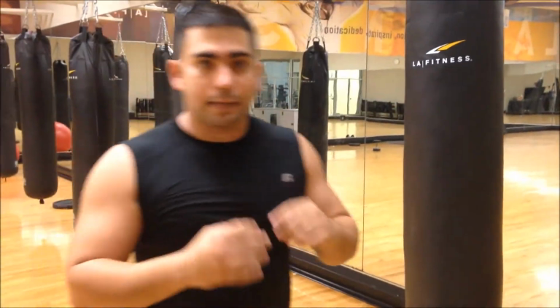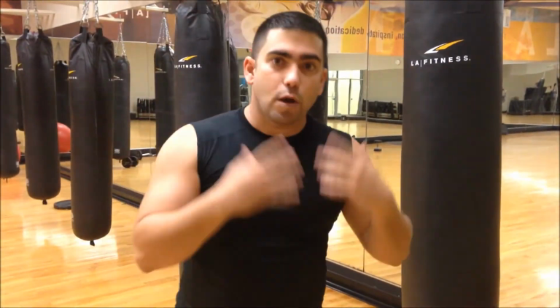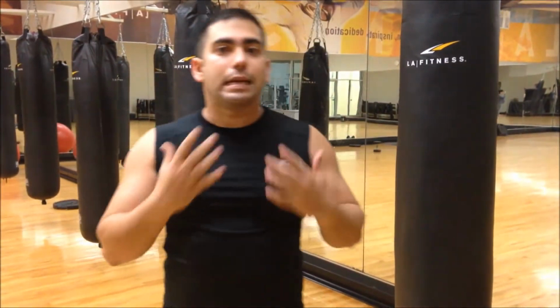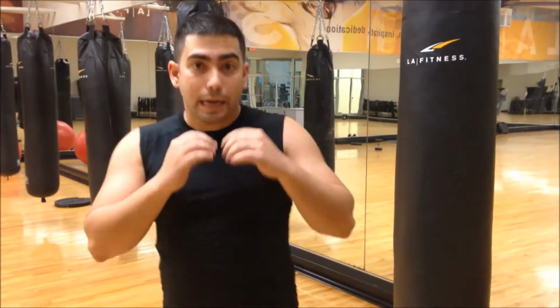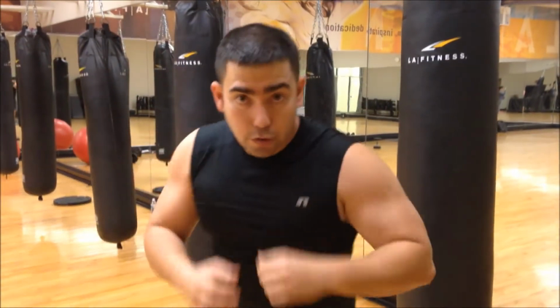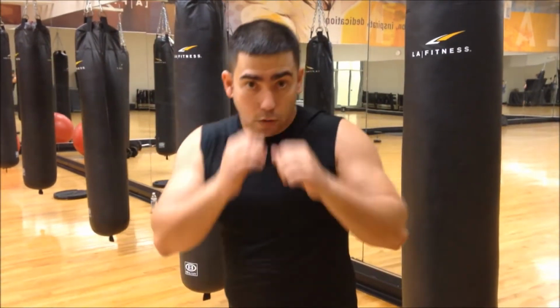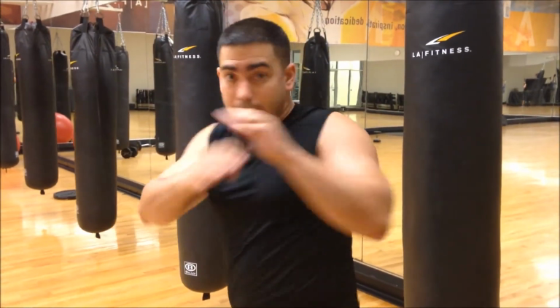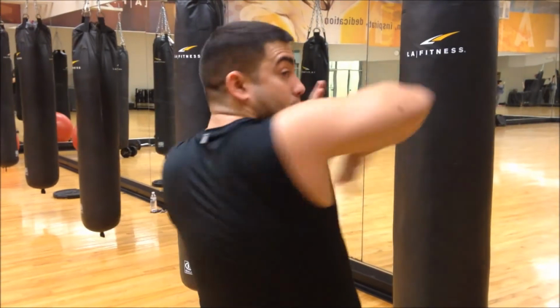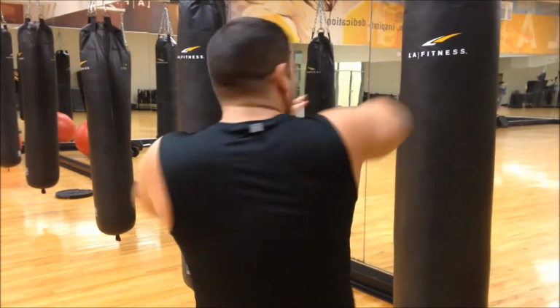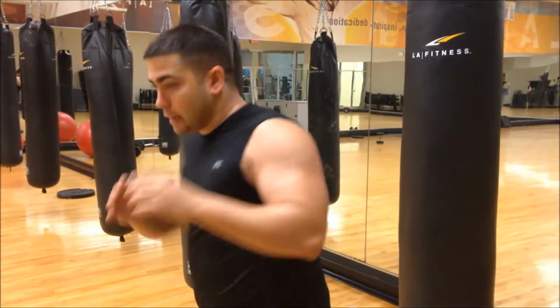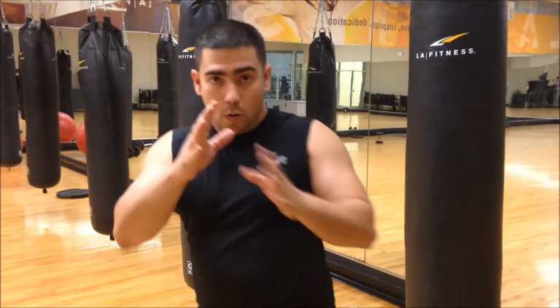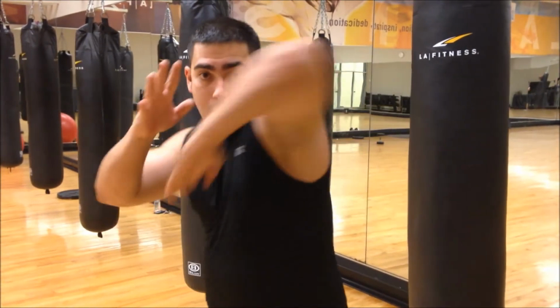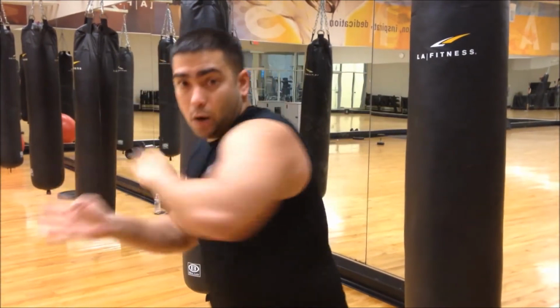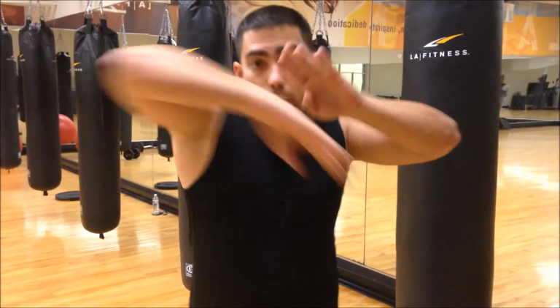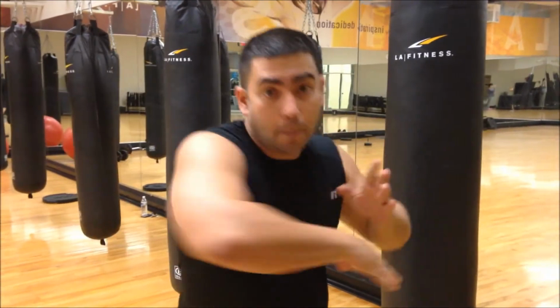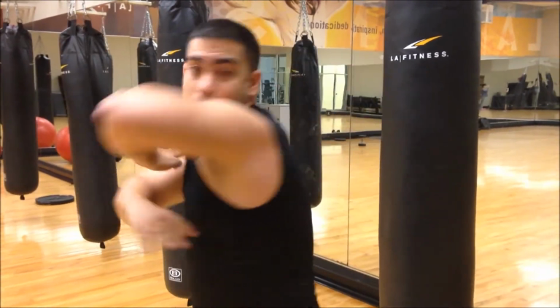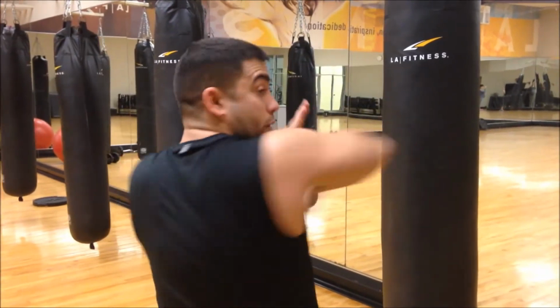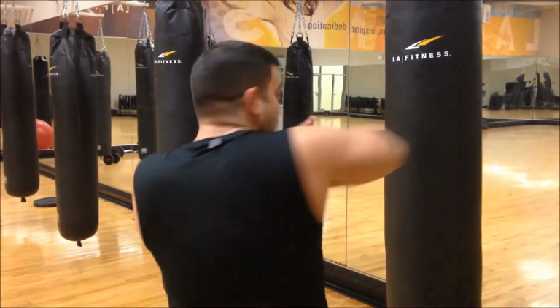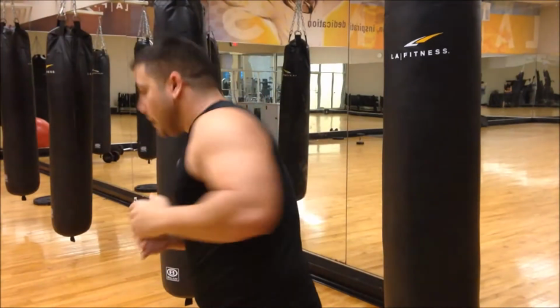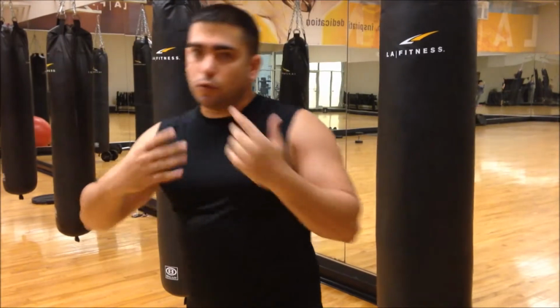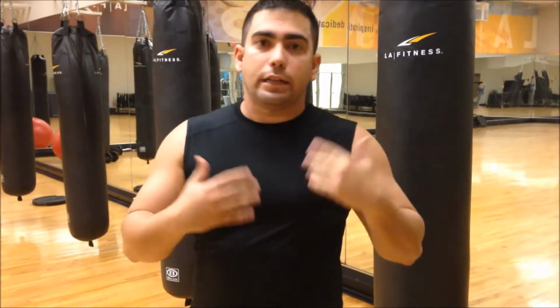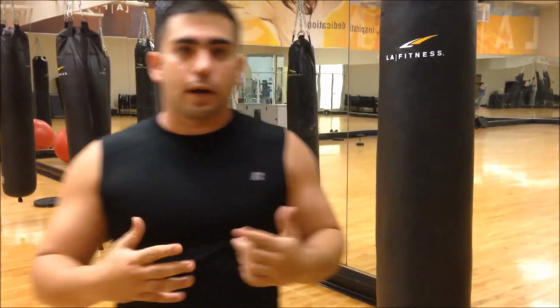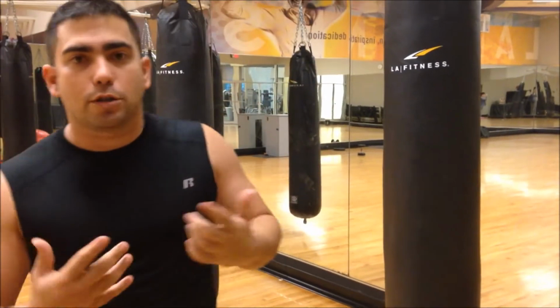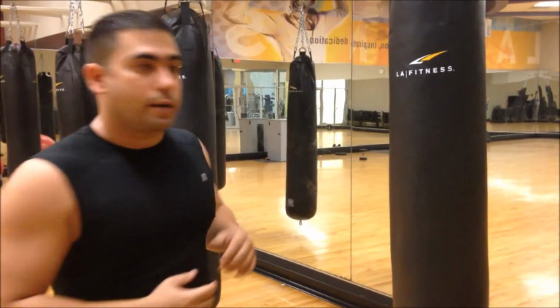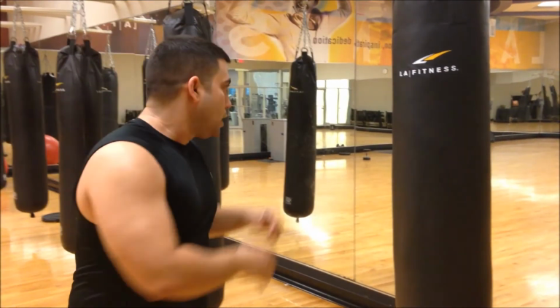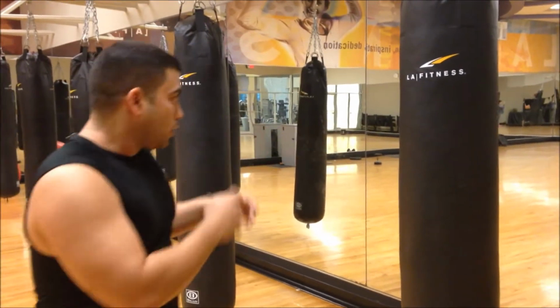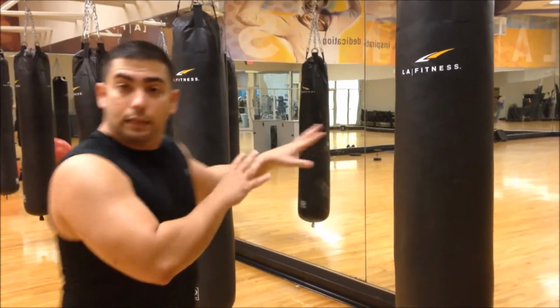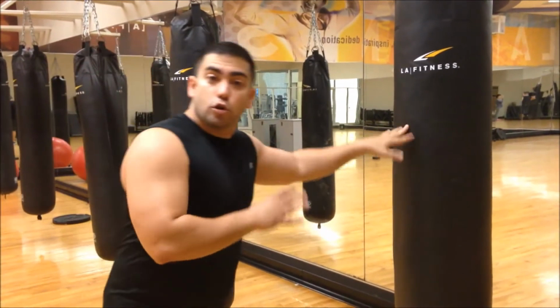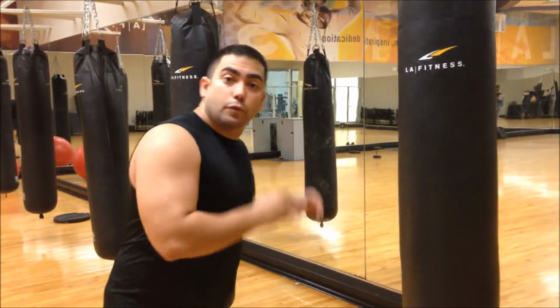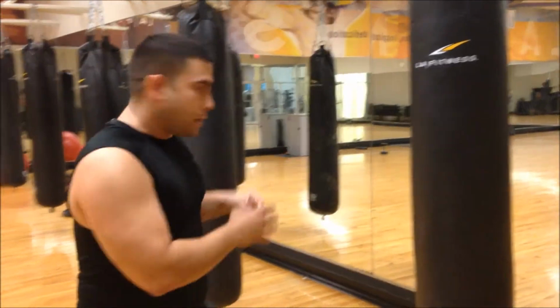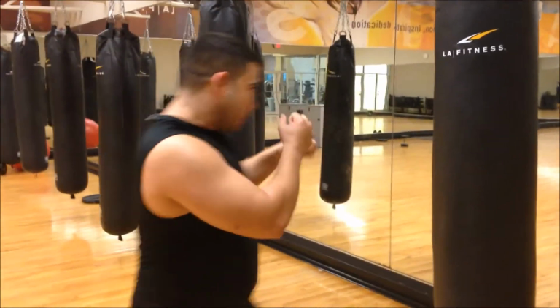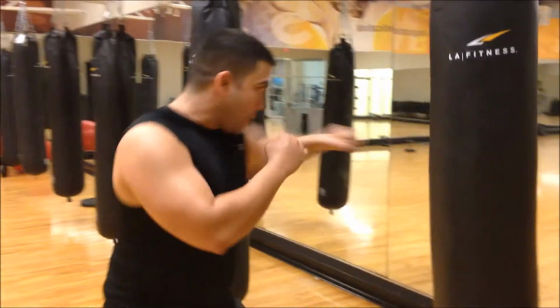Basically you have many combinations. You can also go like that — reverse elbow, then elbow, elbow, elbow. So those are the different combinations you can use. Let me show you really quick against a partner.